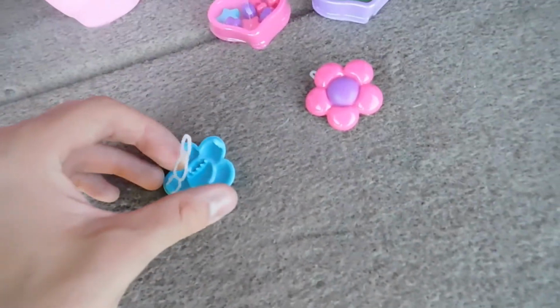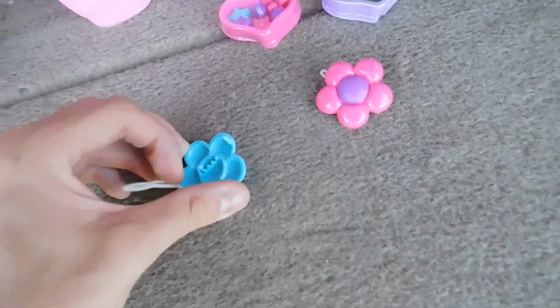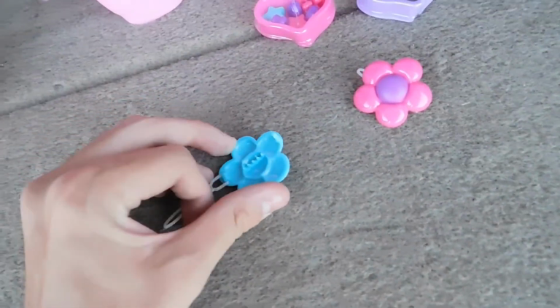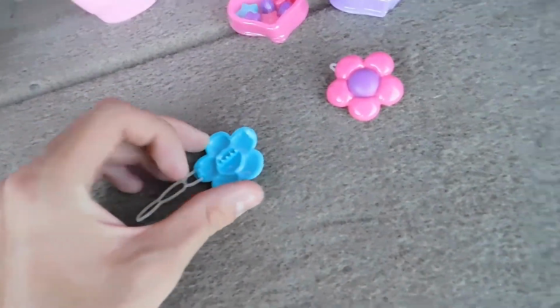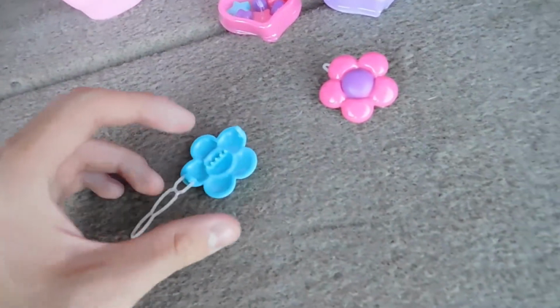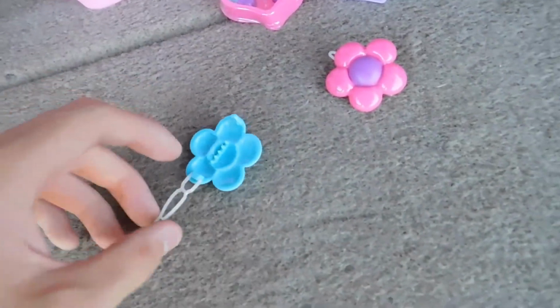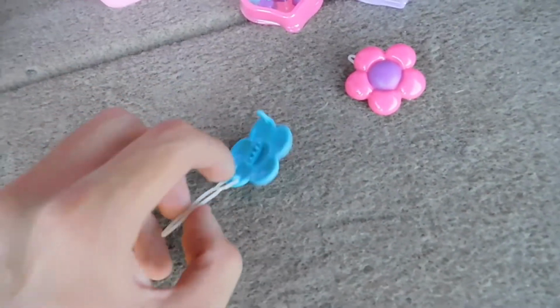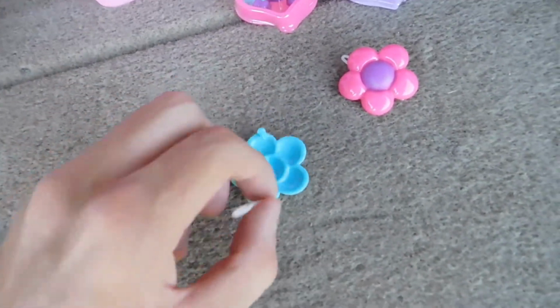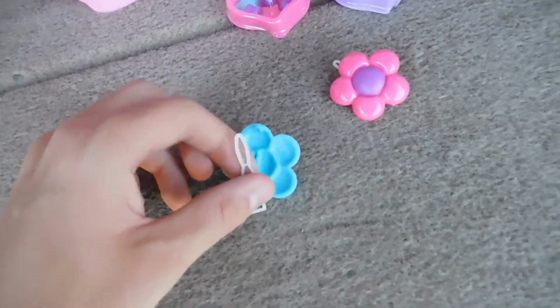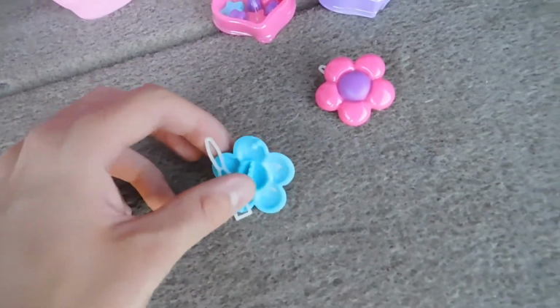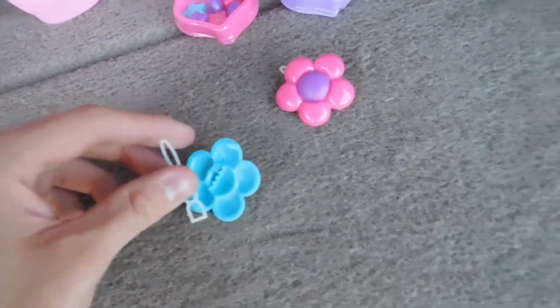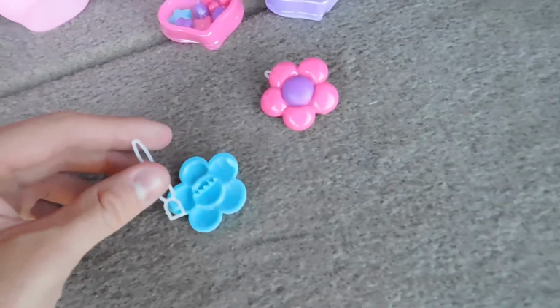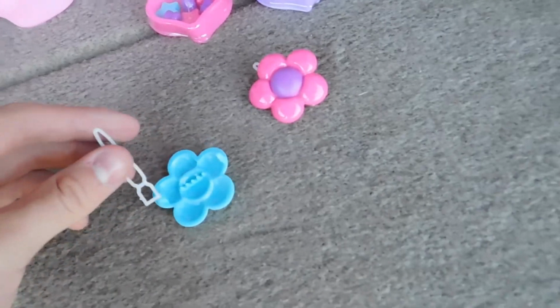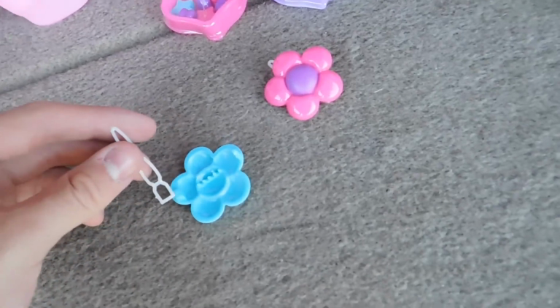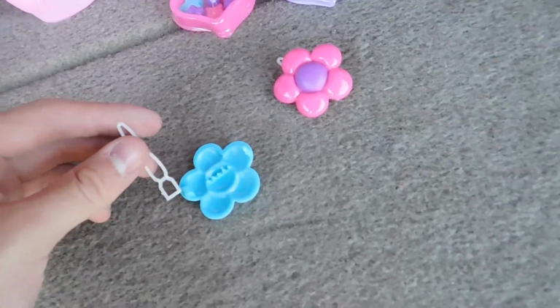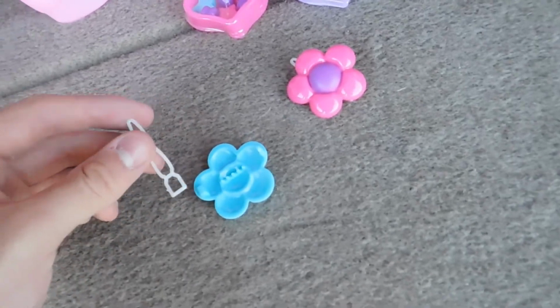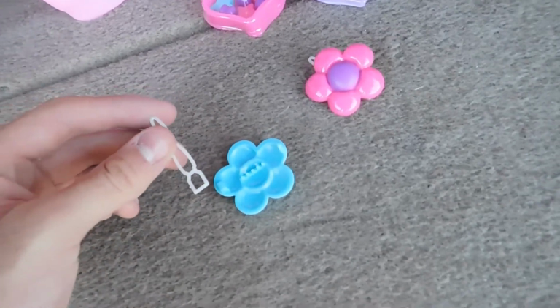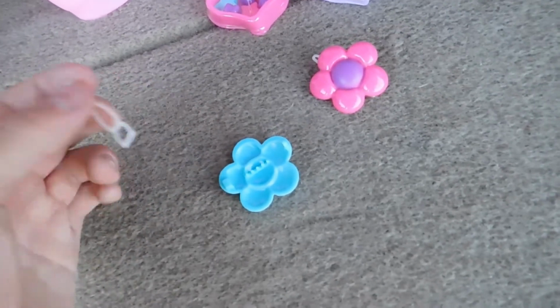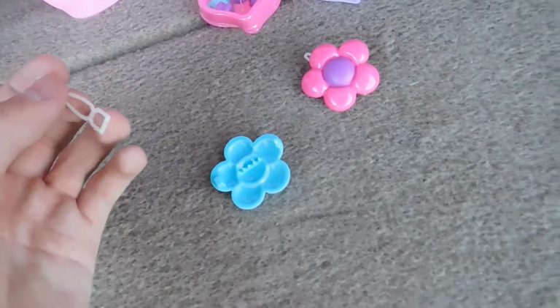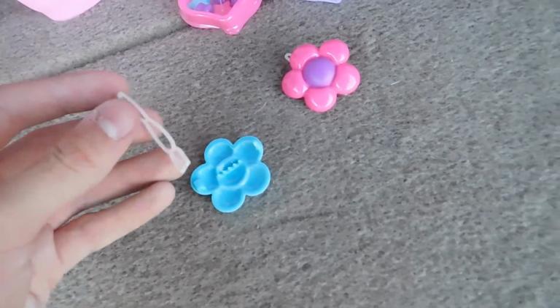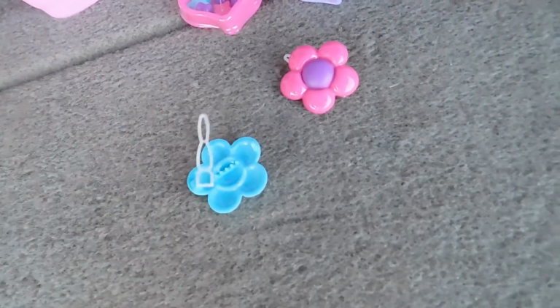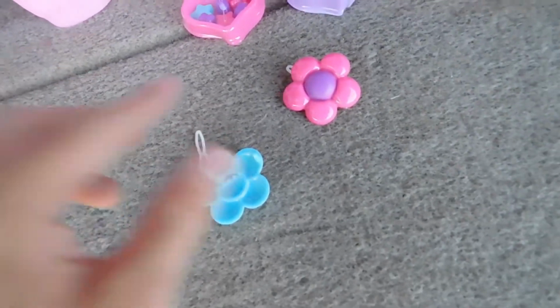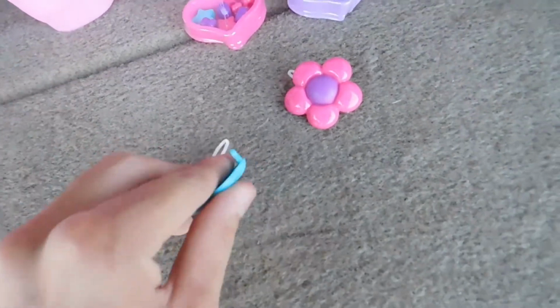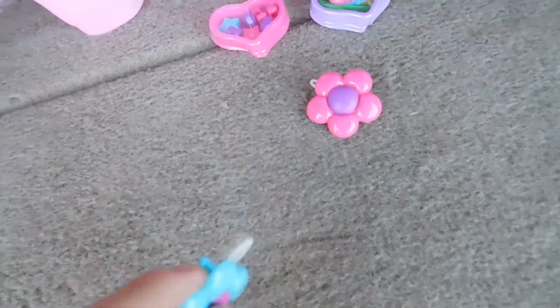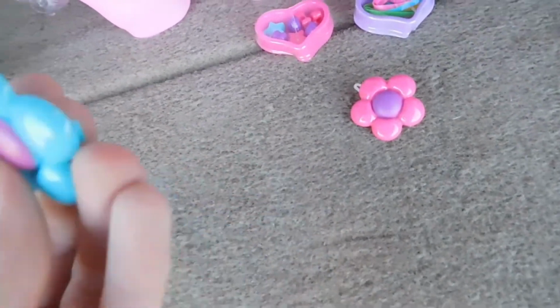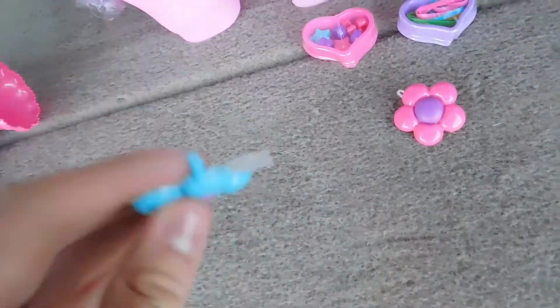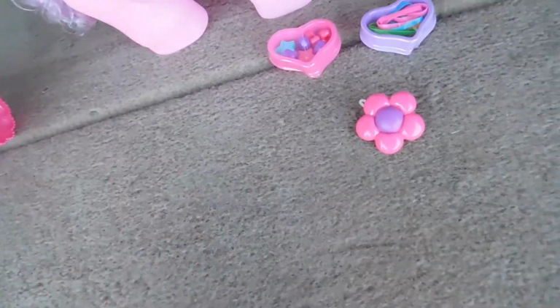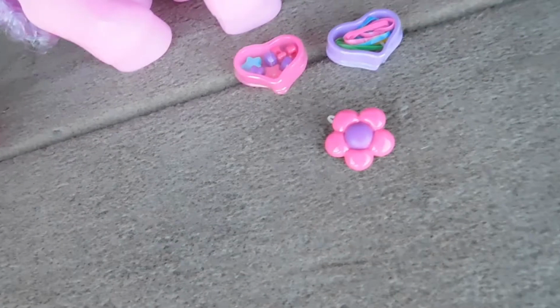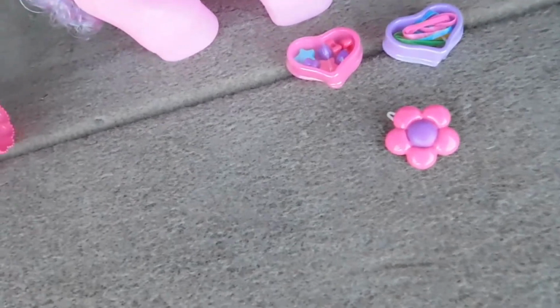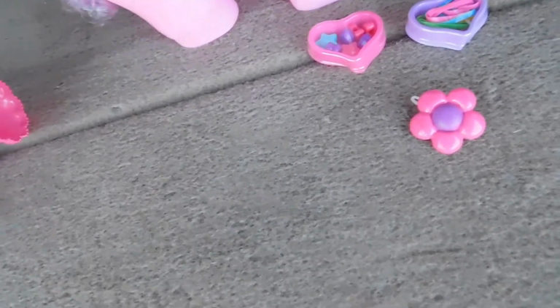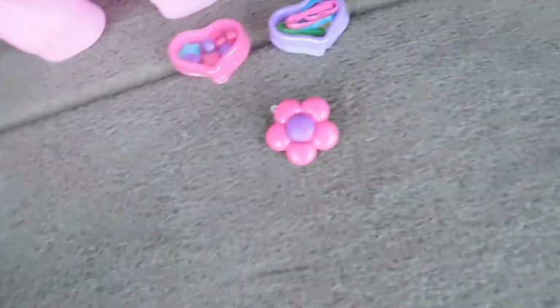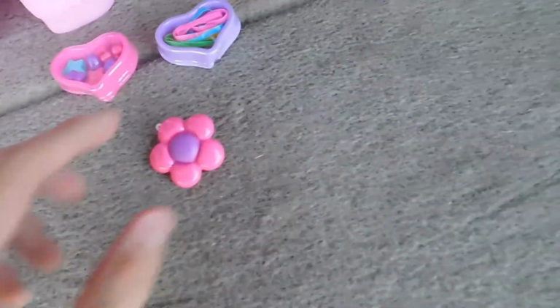These hair clips, on the other hand, actually do feel nicer. Spoke too soon — that one's already broken. Wow.